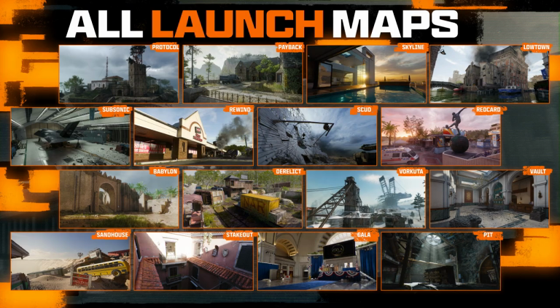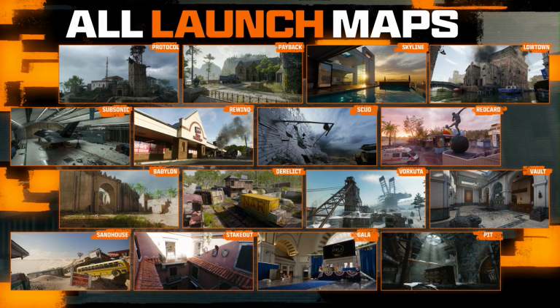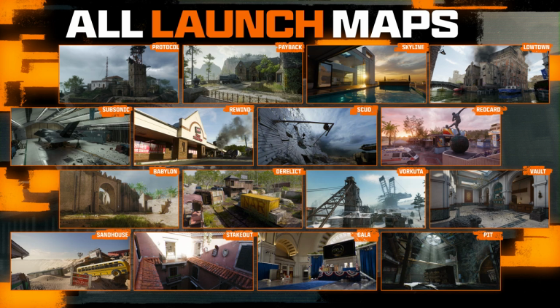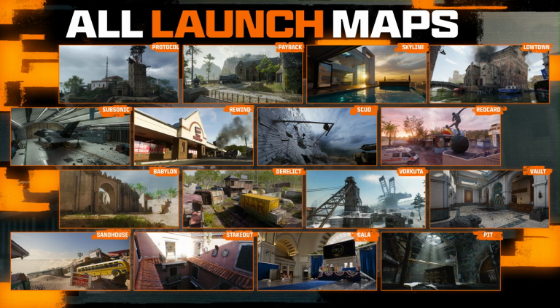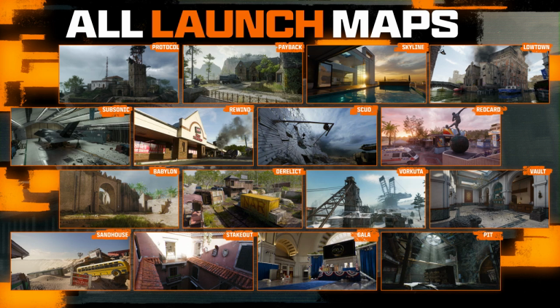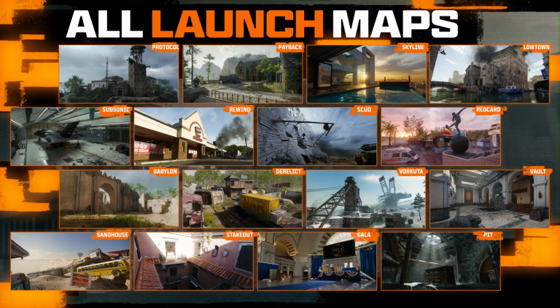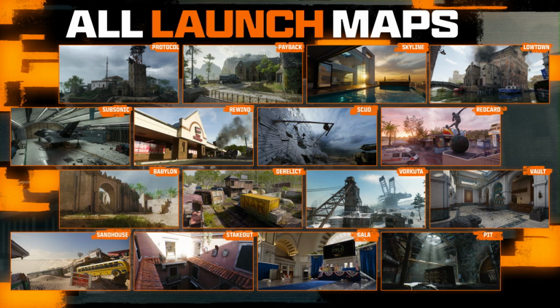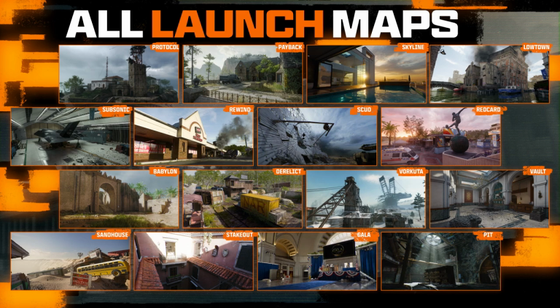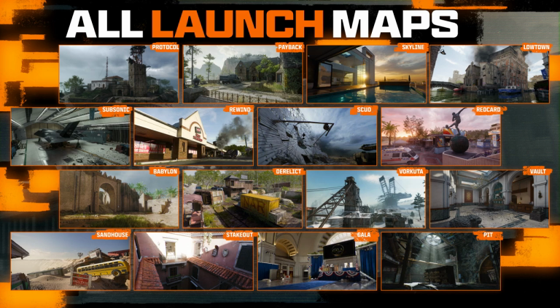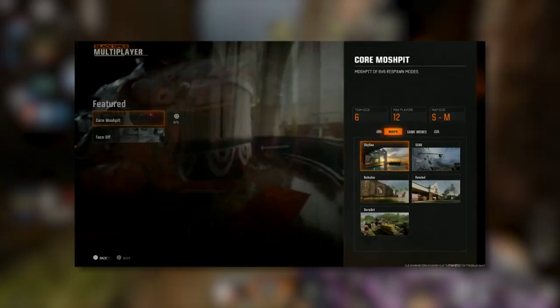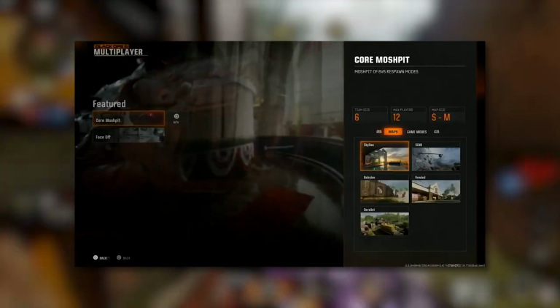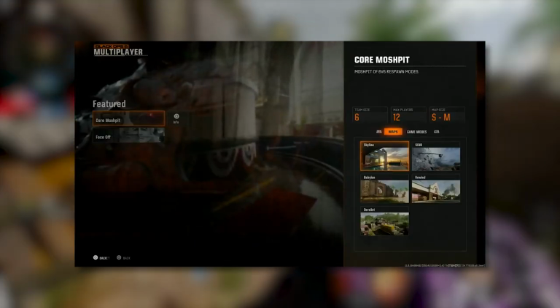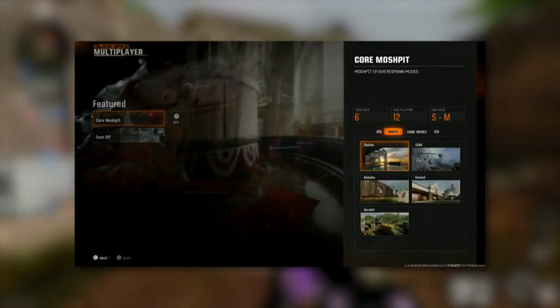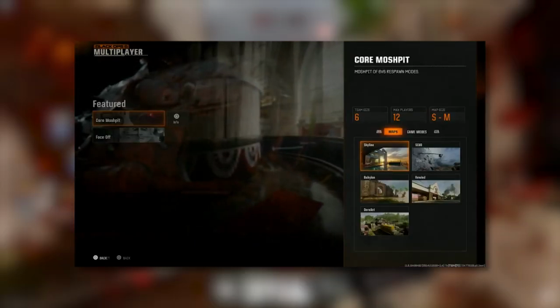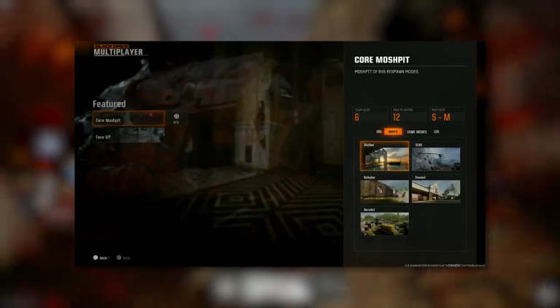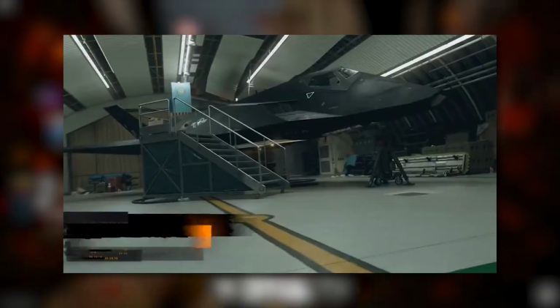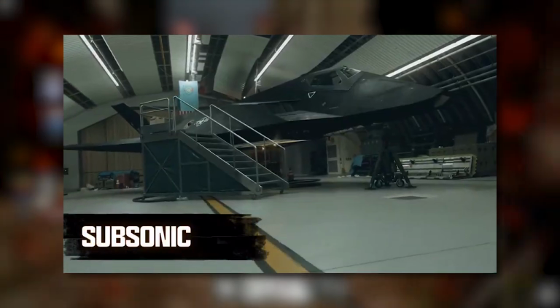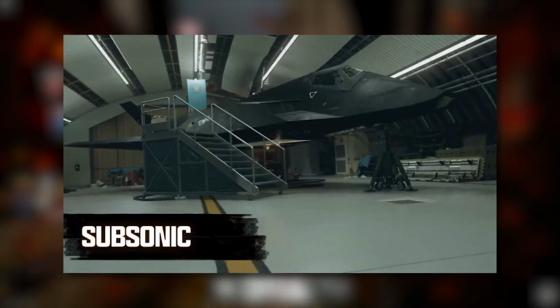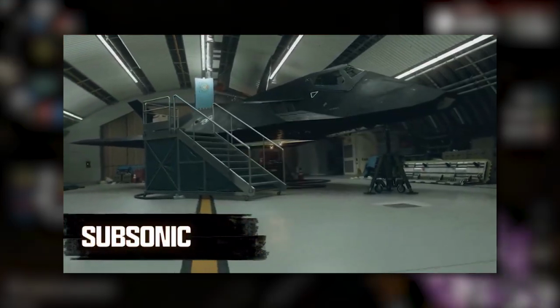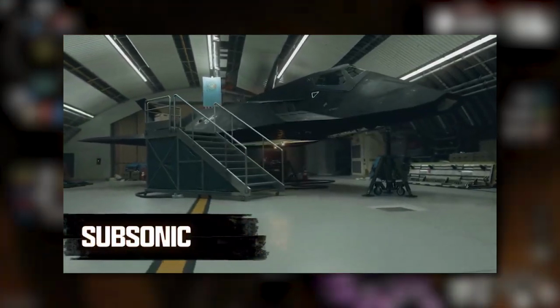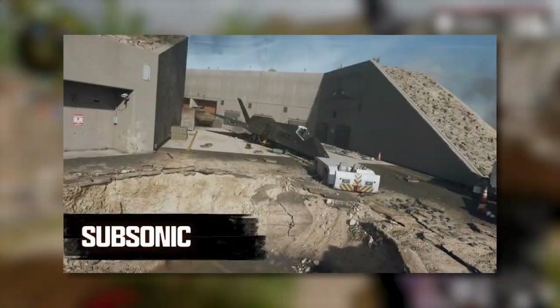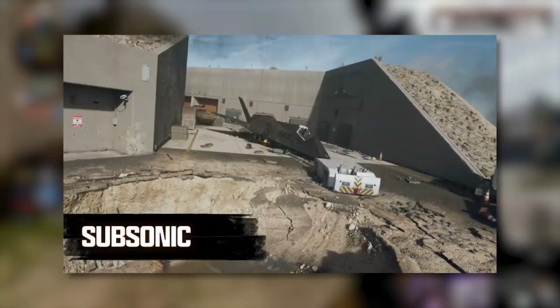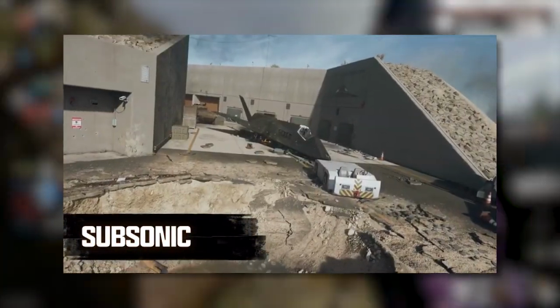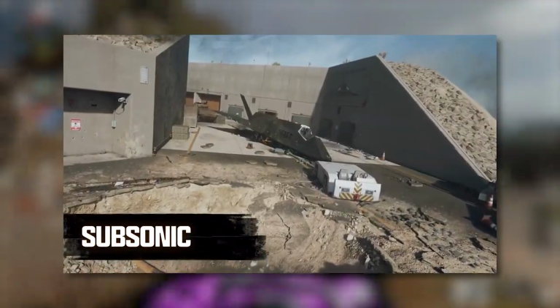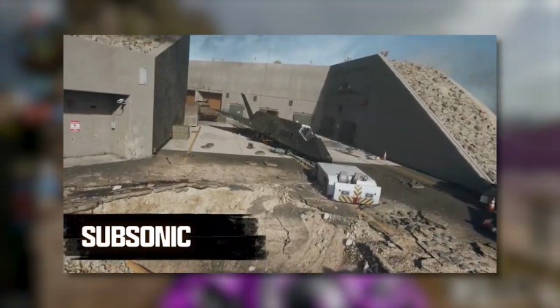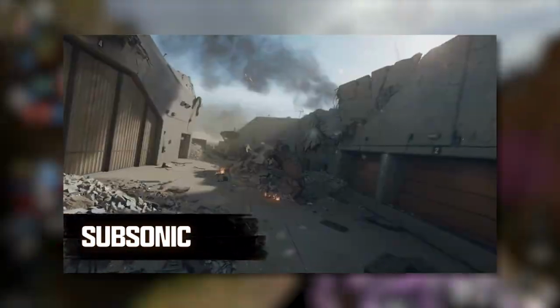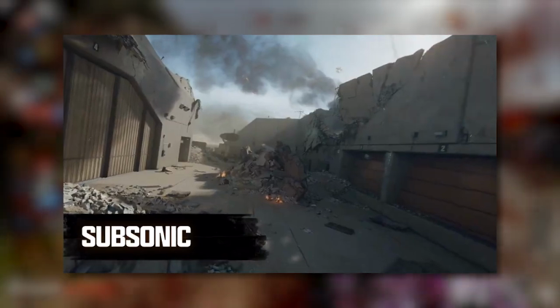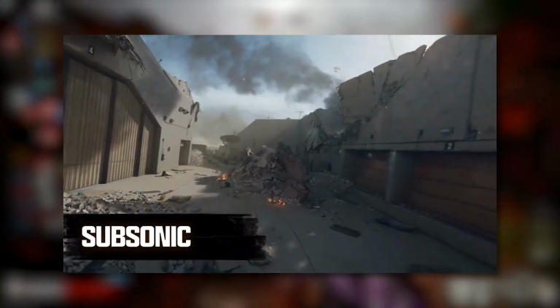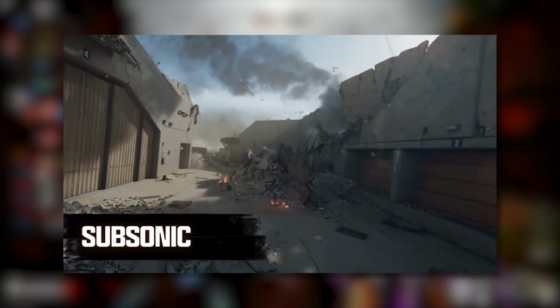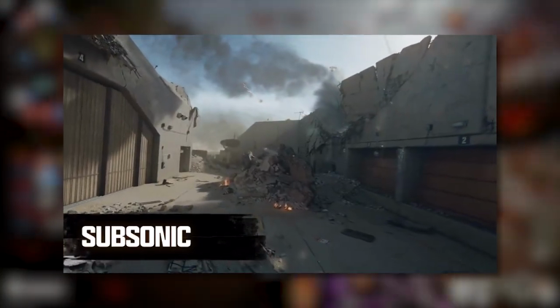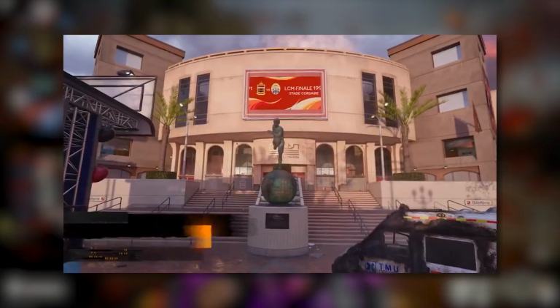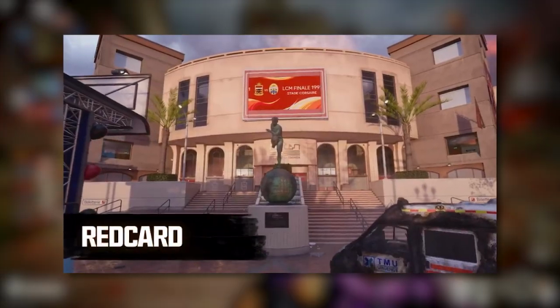We also got all 16 brand new 6v6 multiplayer maps named, with 8 of them being playable during the beta weekends. We've got Protocol, Payback, Skyline, Lowtown, Subsonic, Rewind, Scud, and Red Card.